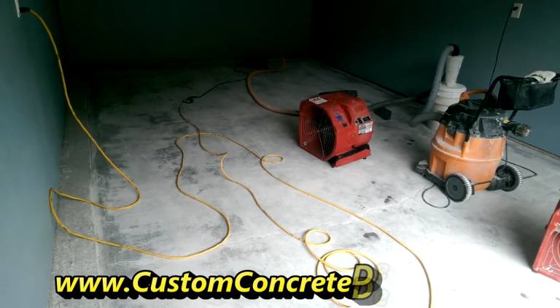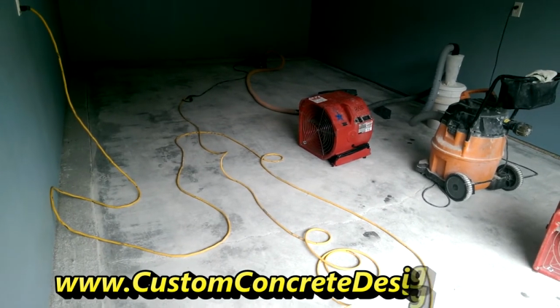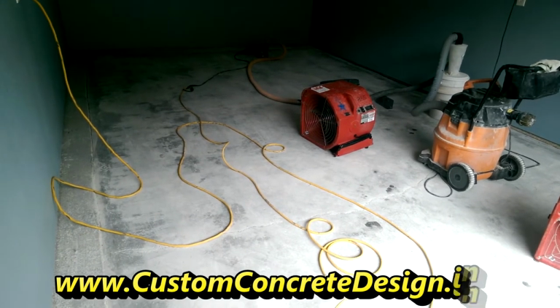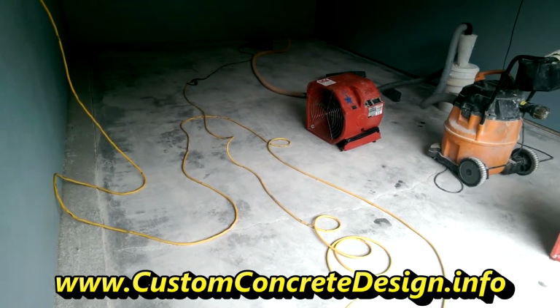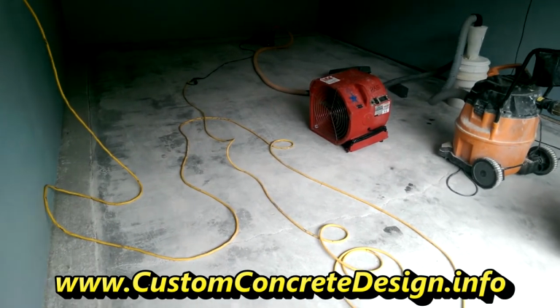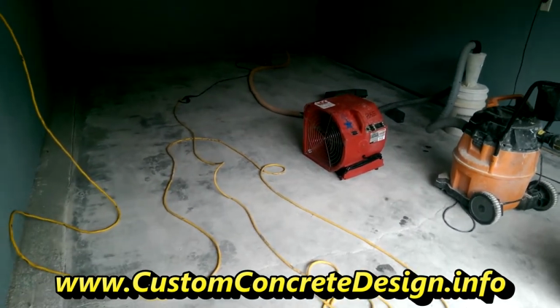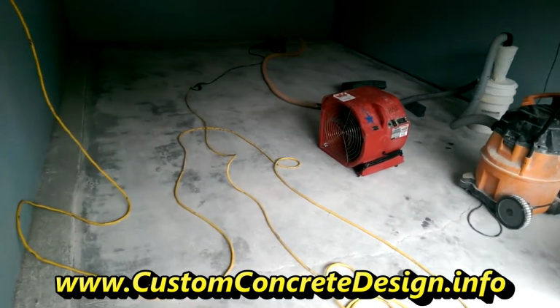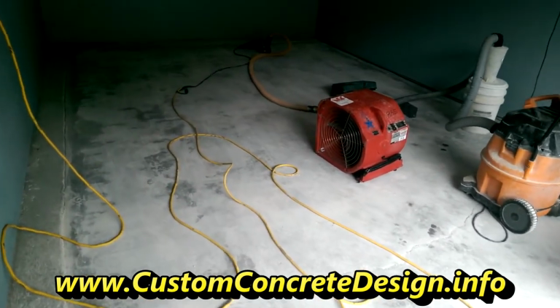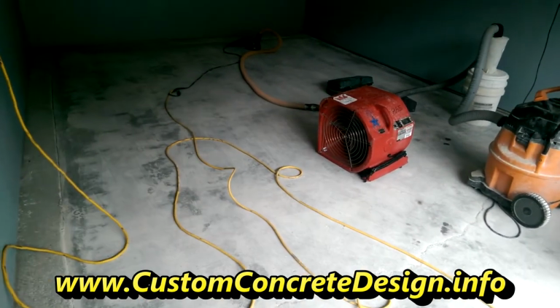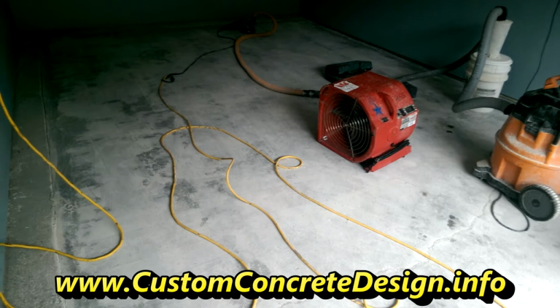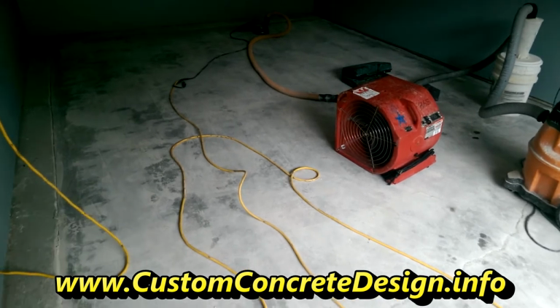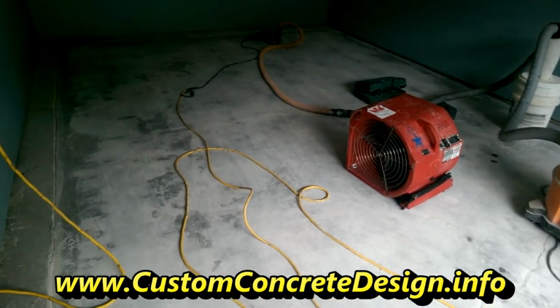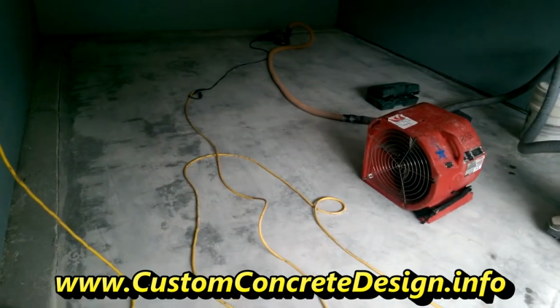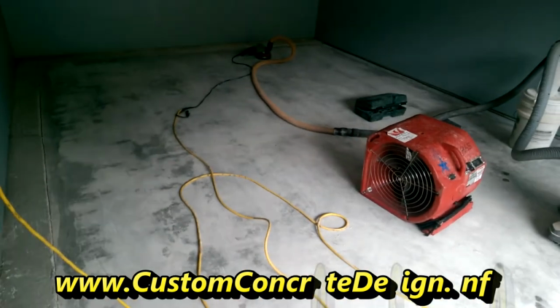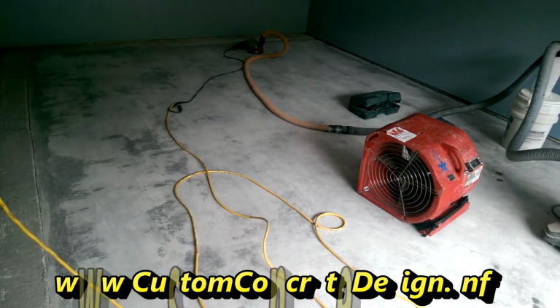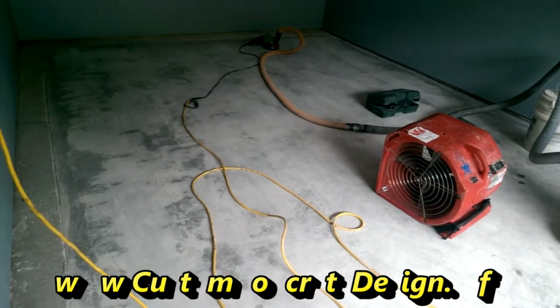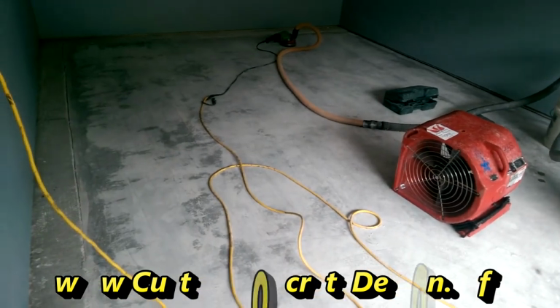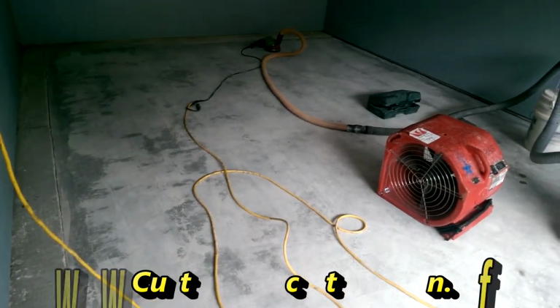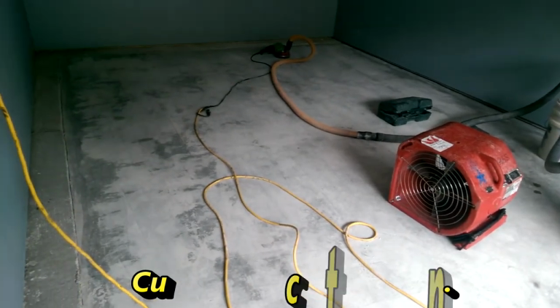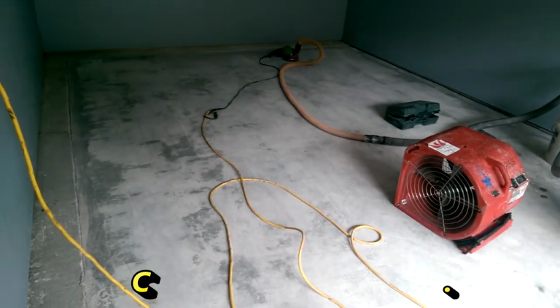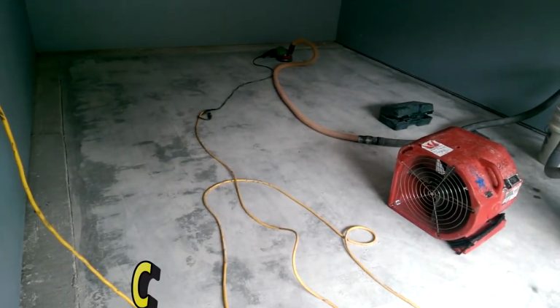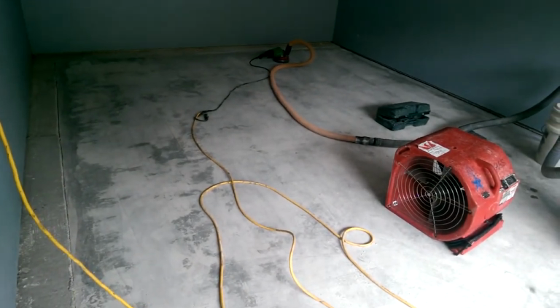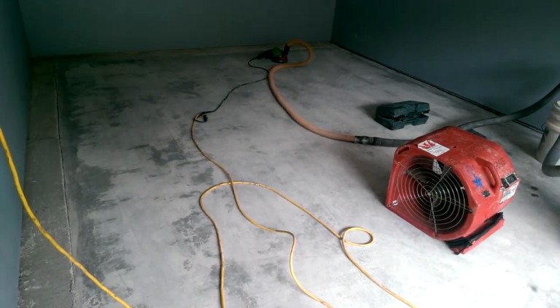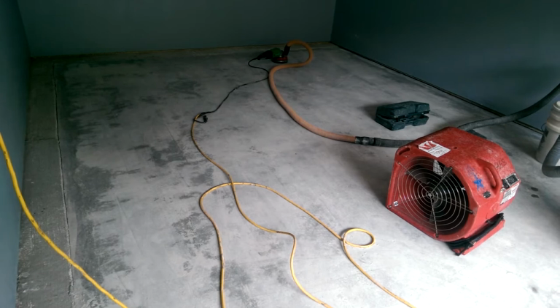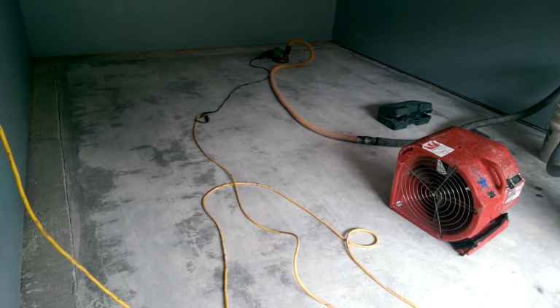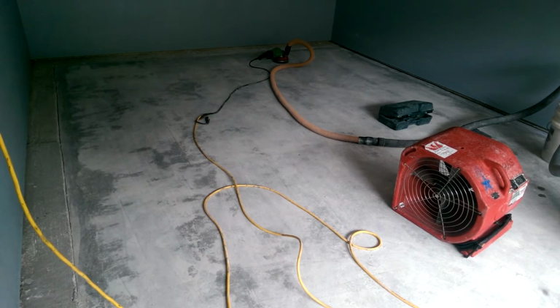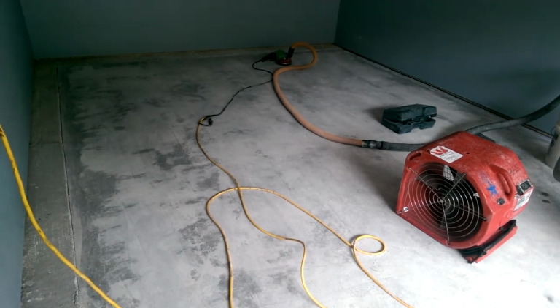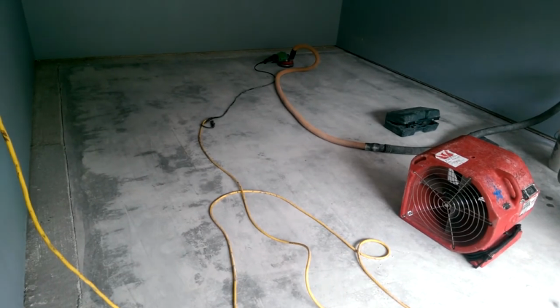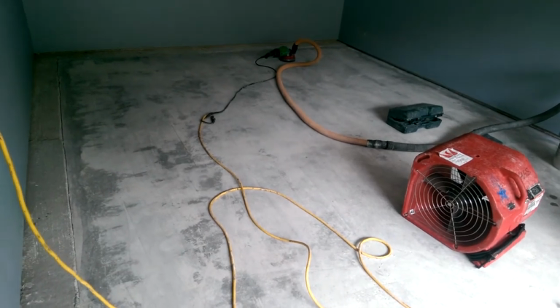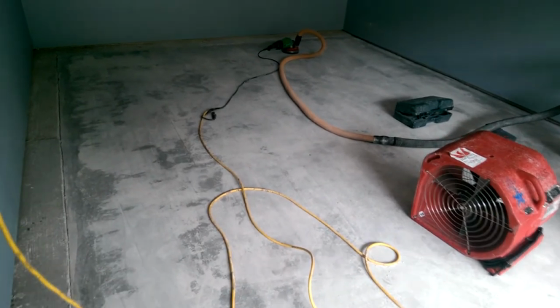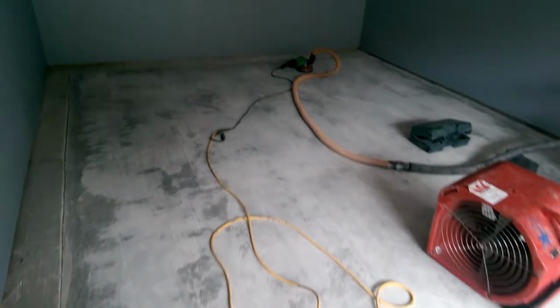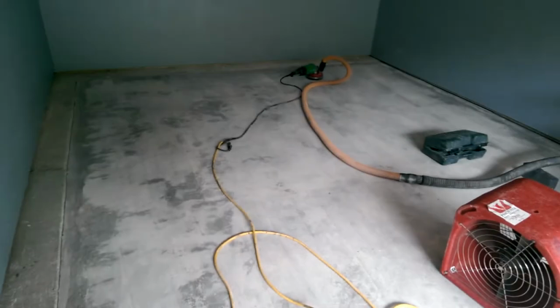Hey, this is Rick with Custom Concrete Design, Lake of the Ozarks, Missouri. This week we are on the other side of the lake. We're doing a little one-car garage in a condo unit.